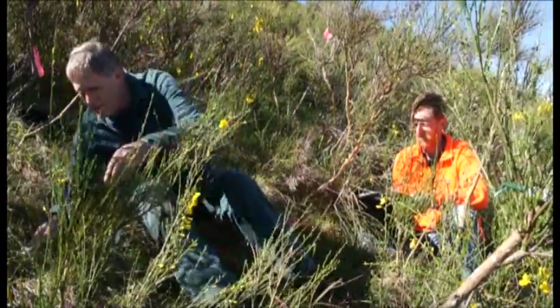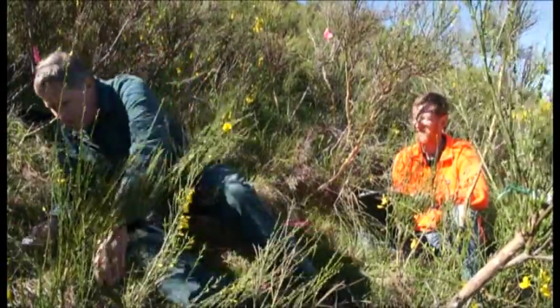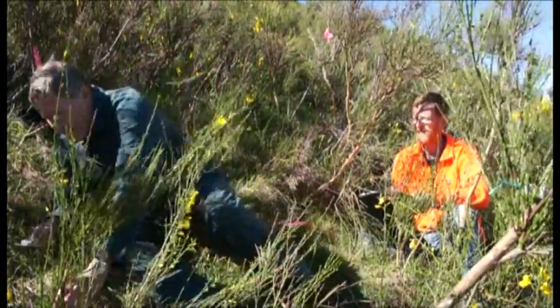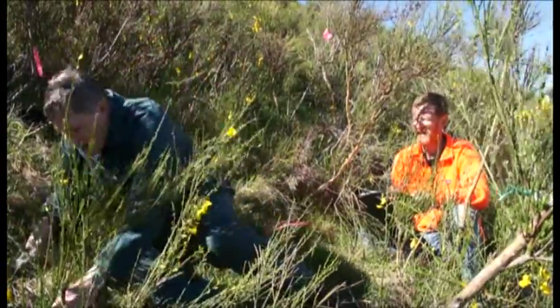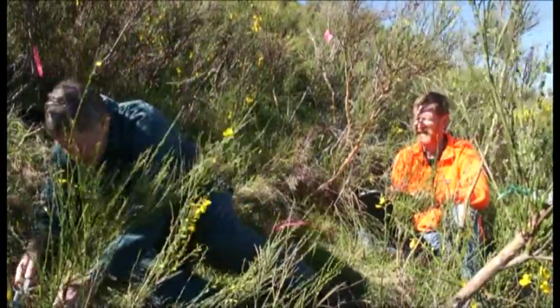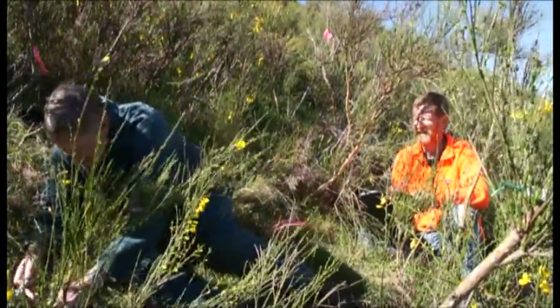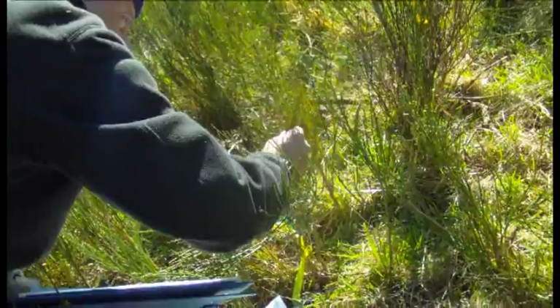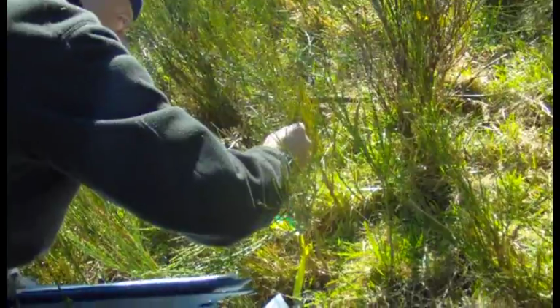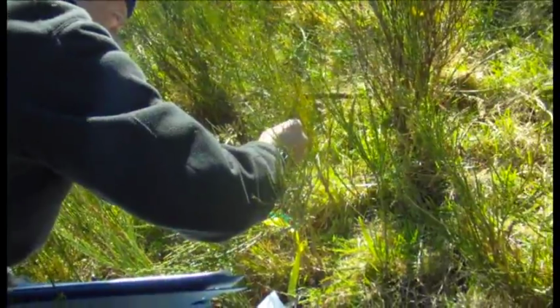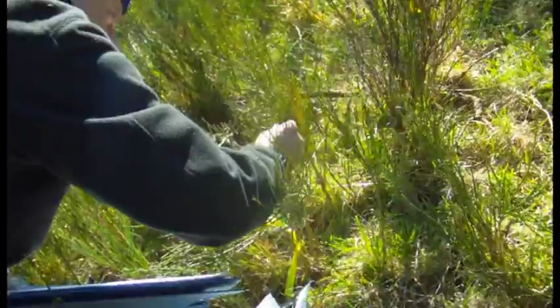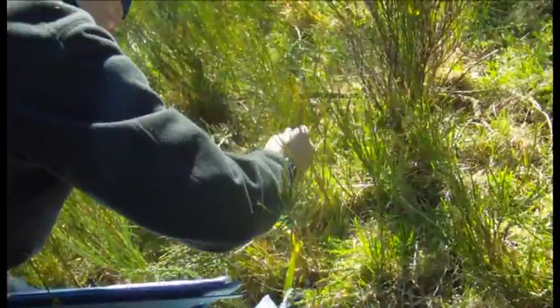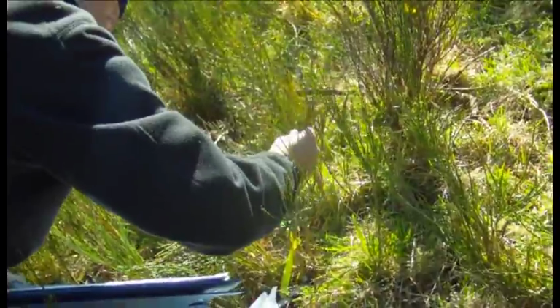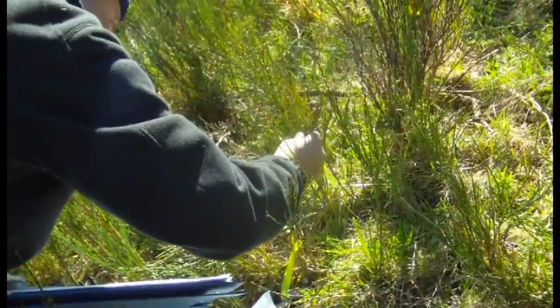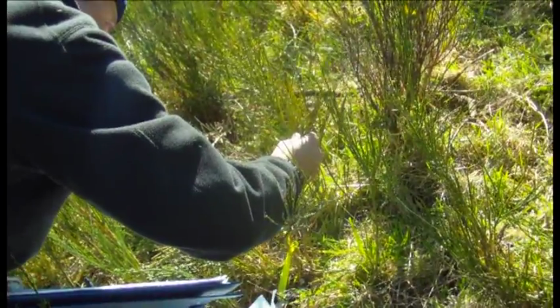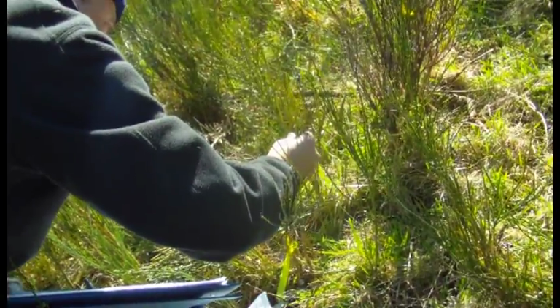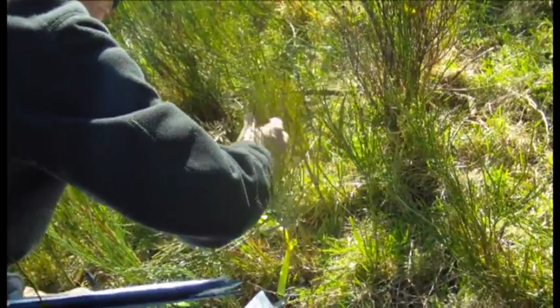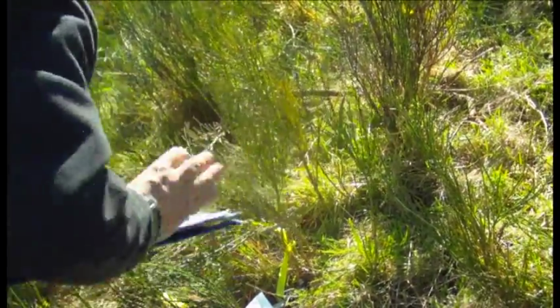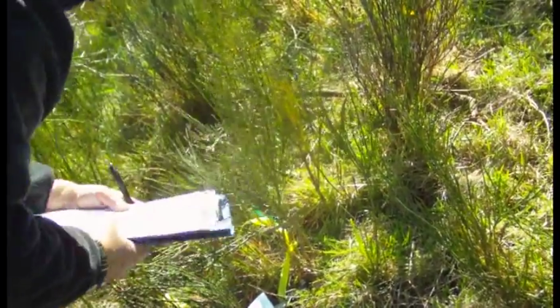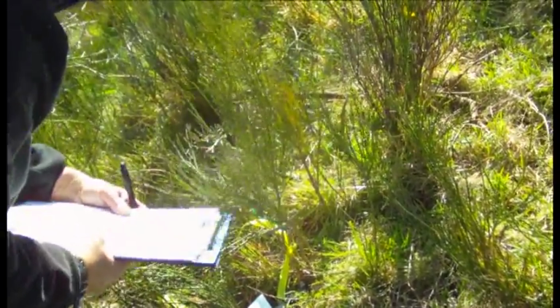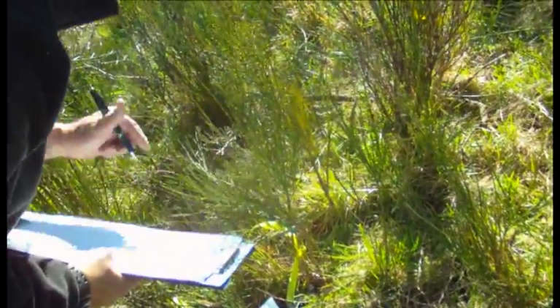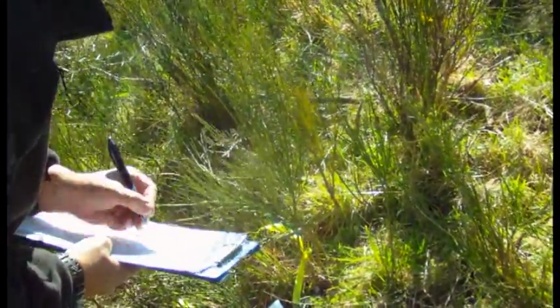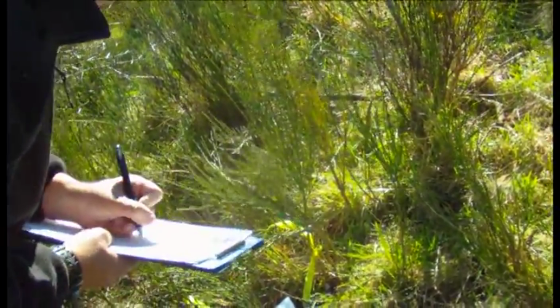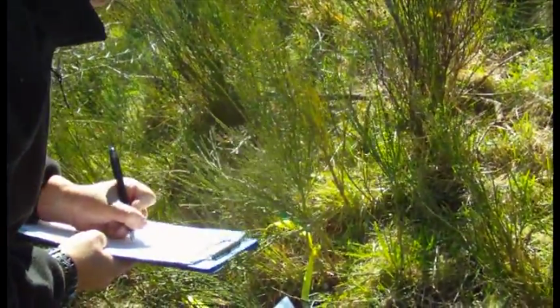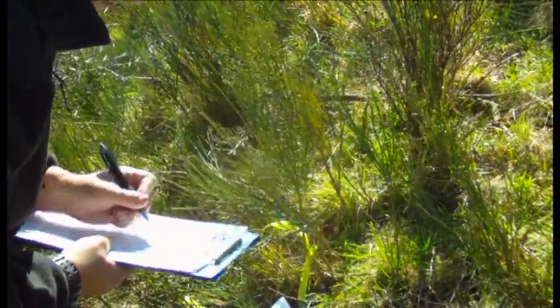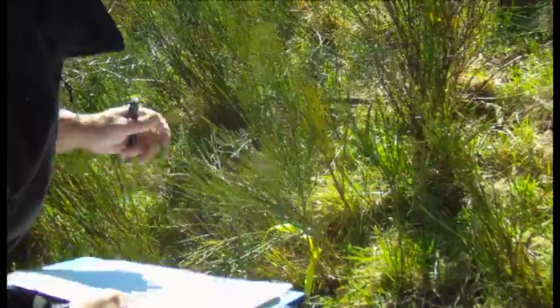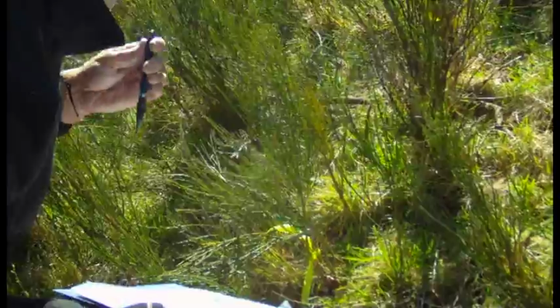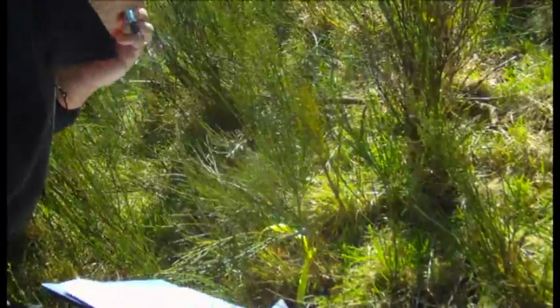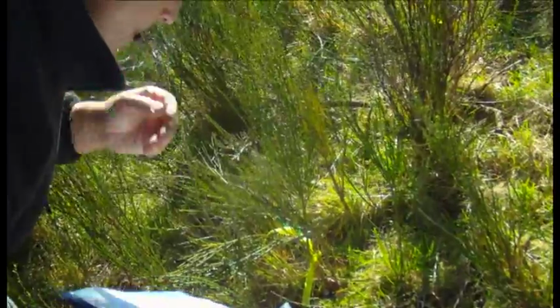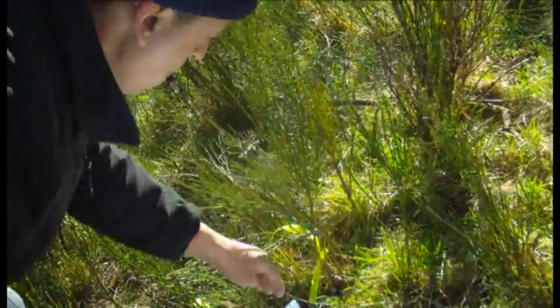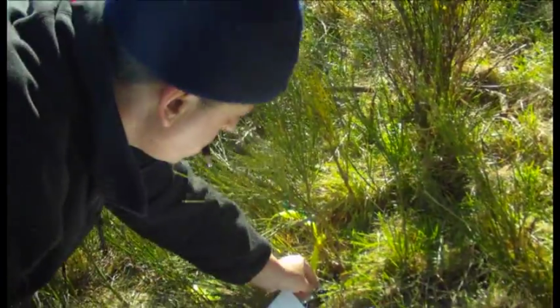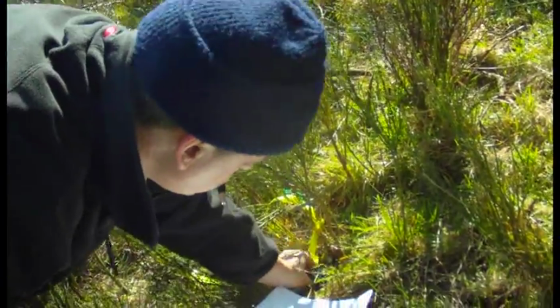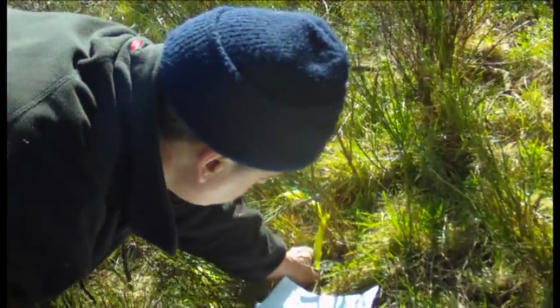Here at a site in North Canterbury, our staff are setting up trials and experiments to look at the impact of one of those agents, the broom gall mite, introduced back in 2008.